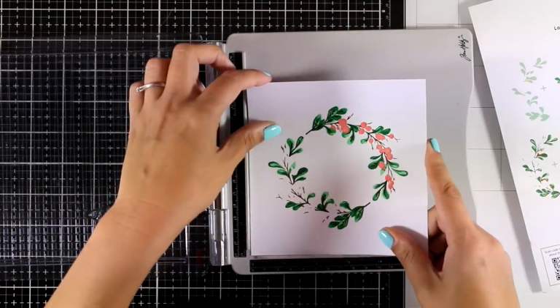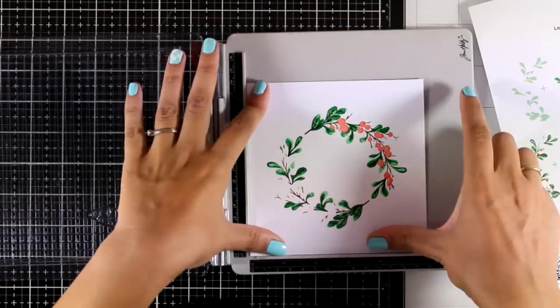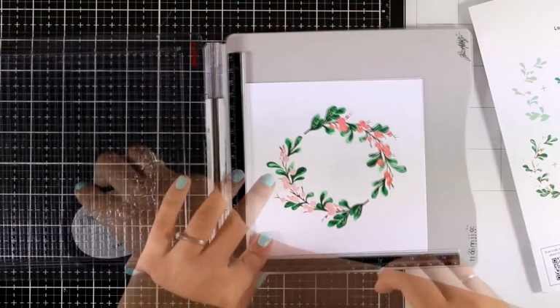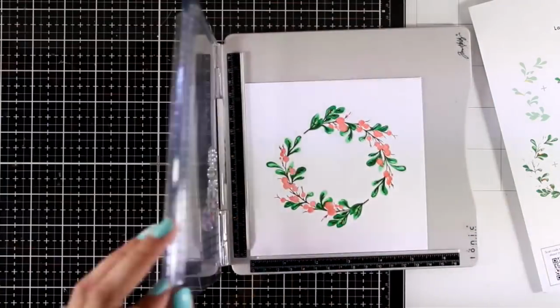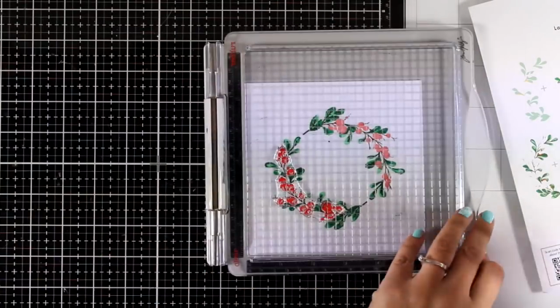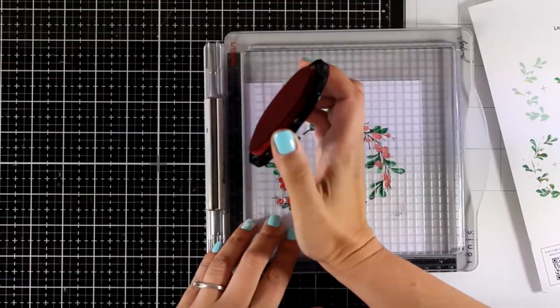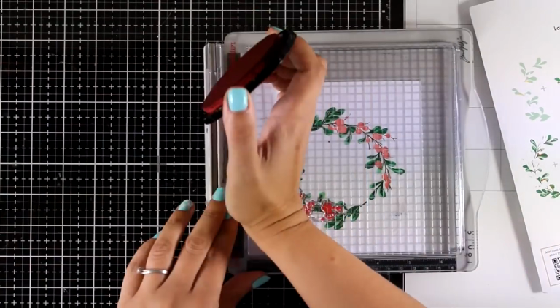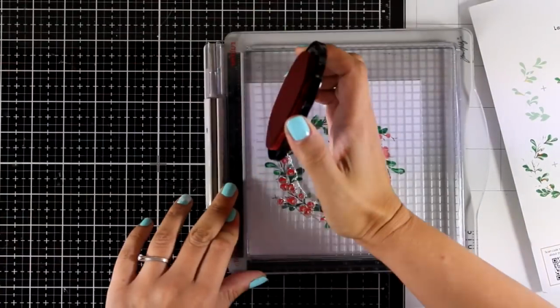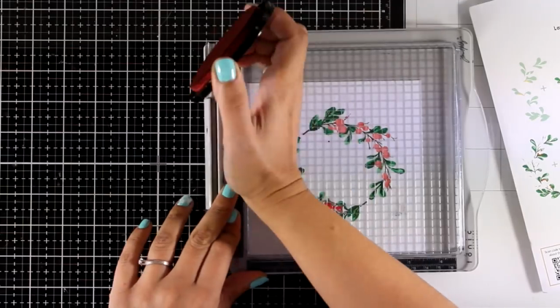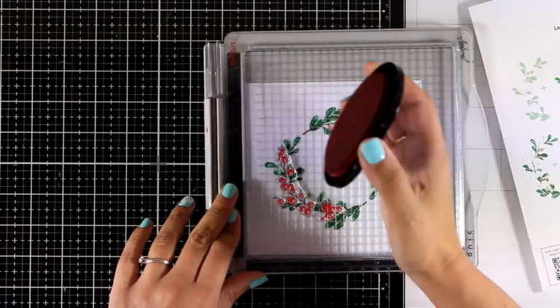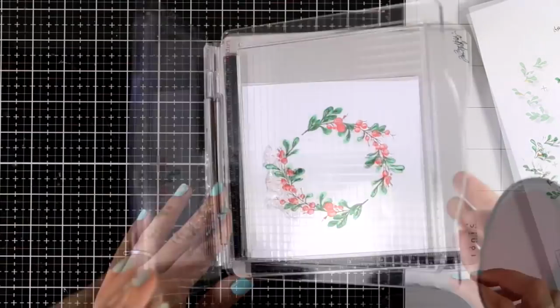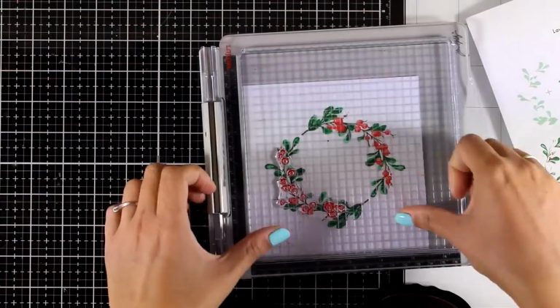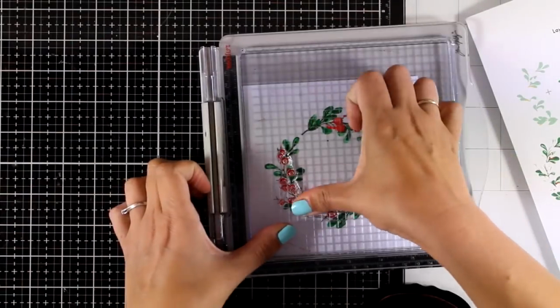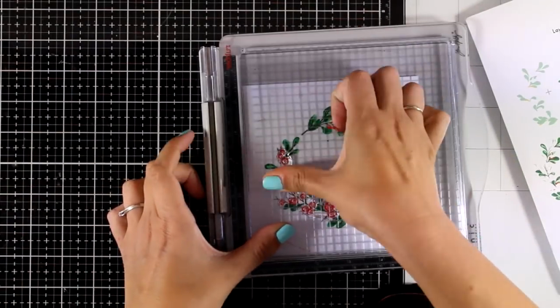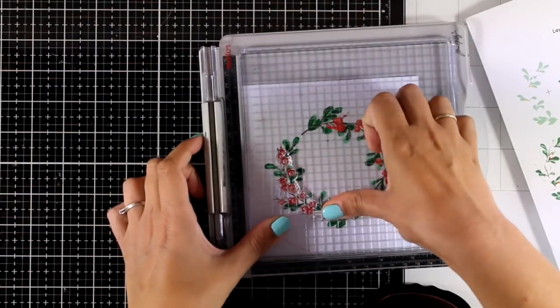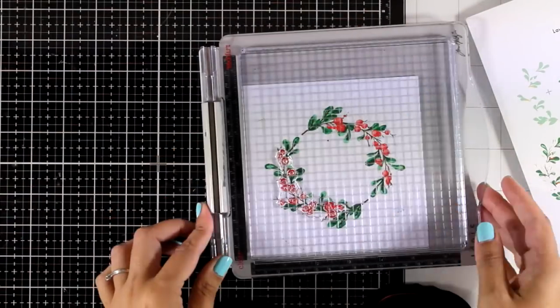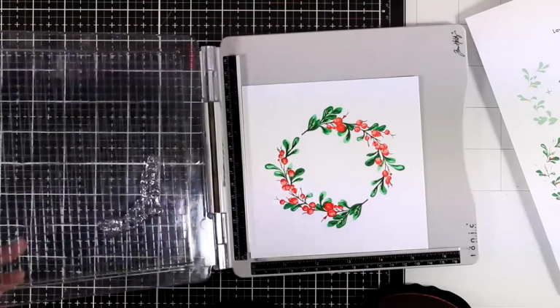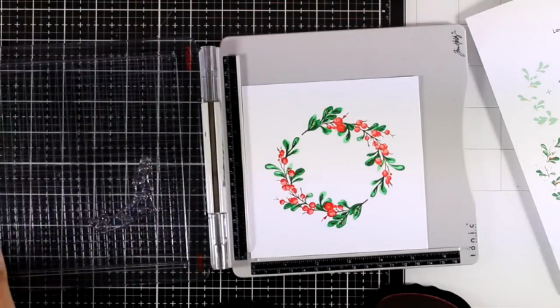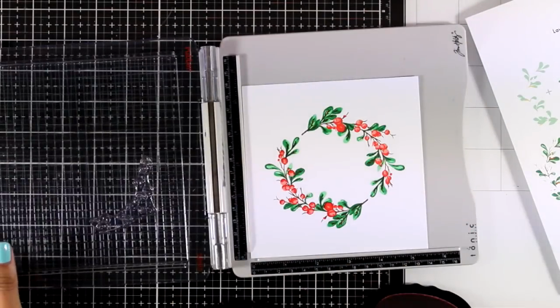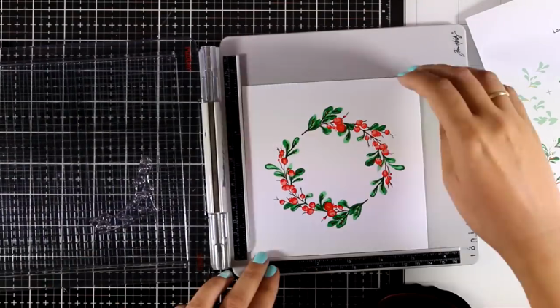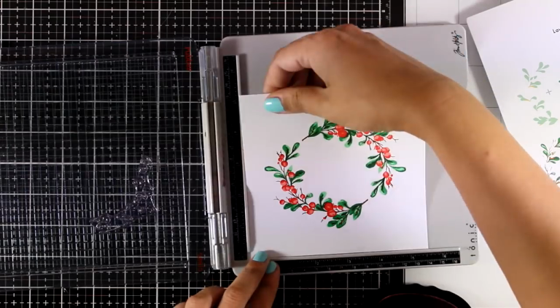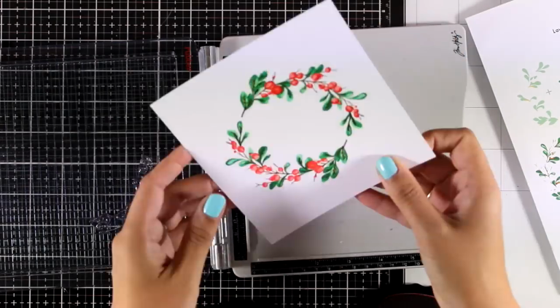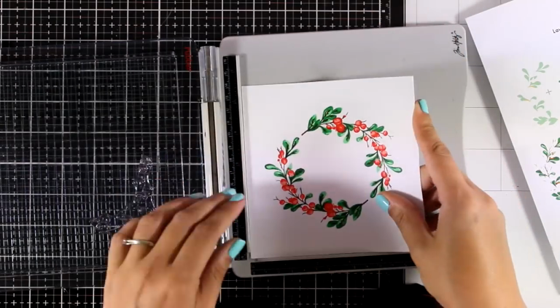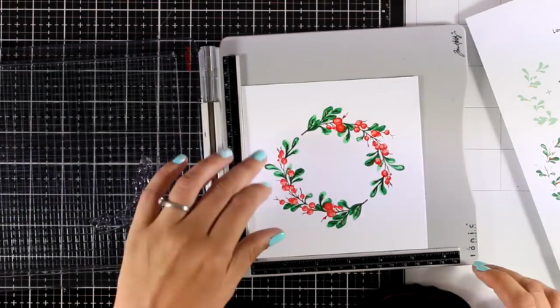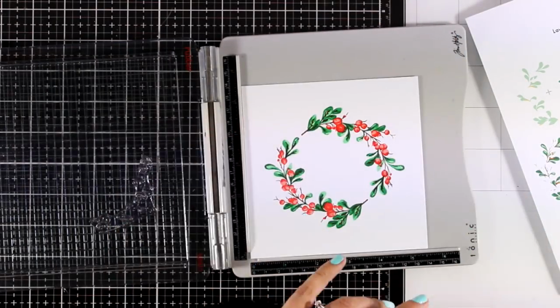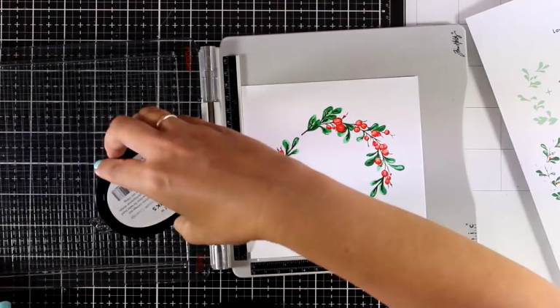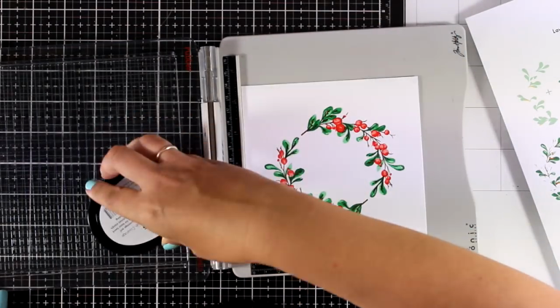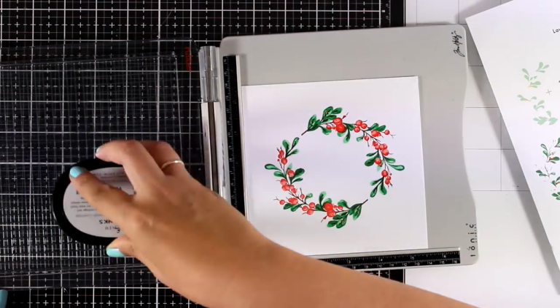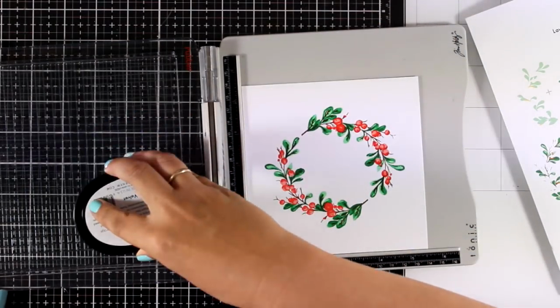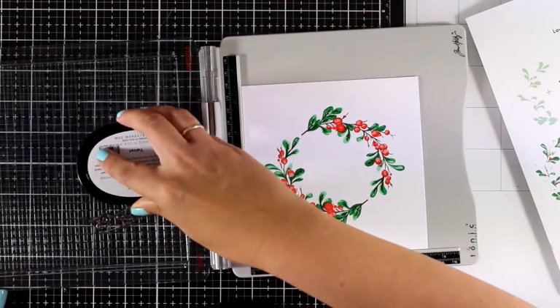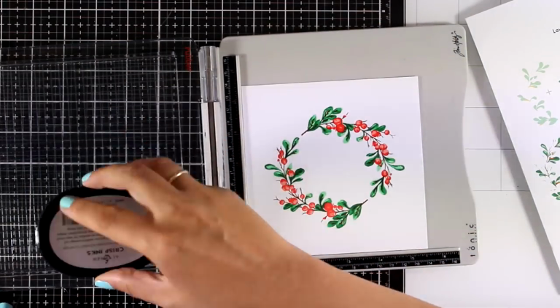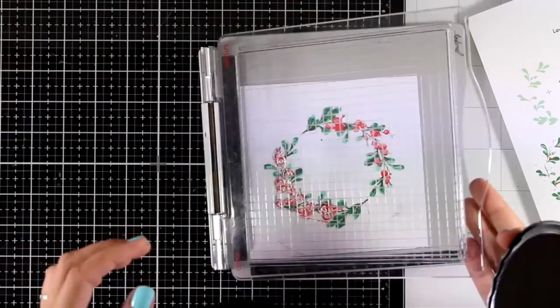For the berries there are also three different layers, which are stamped with Rouge, Crimson, and Velvet. I always love how the last layer with the darkest color adds so much depth and dimension to the stamped image.